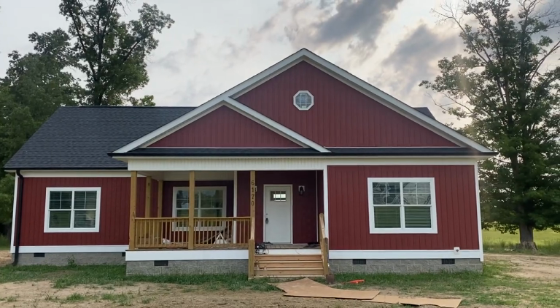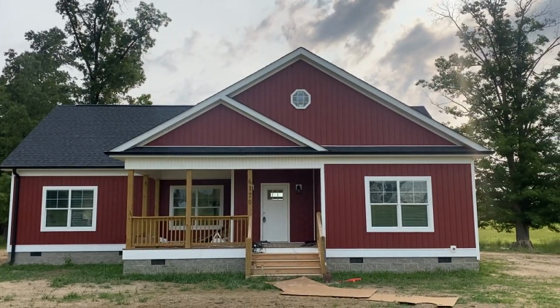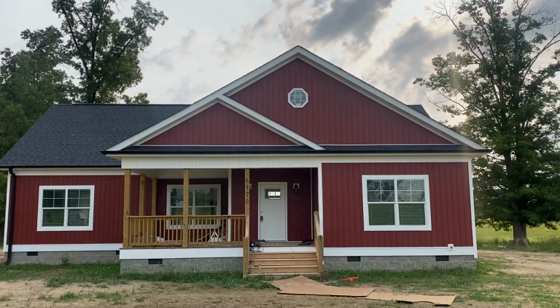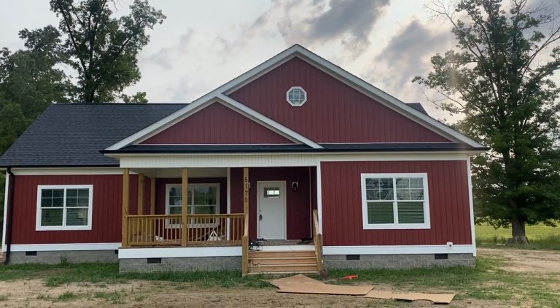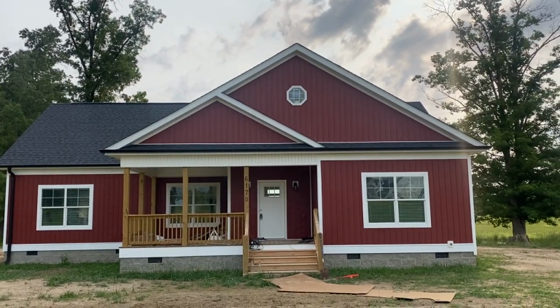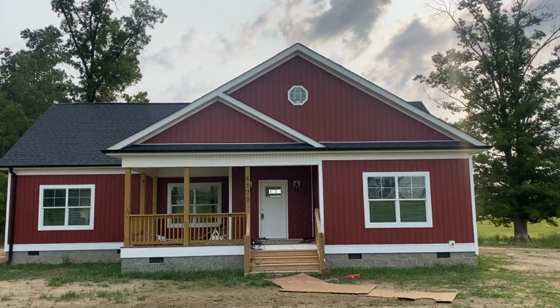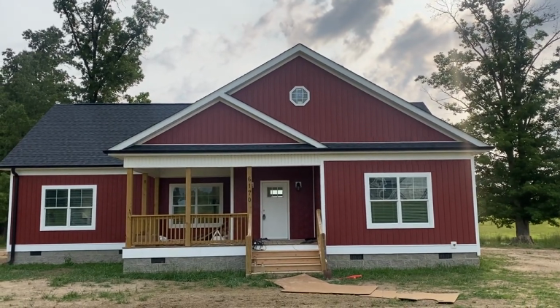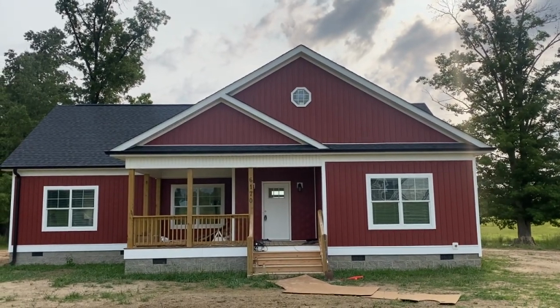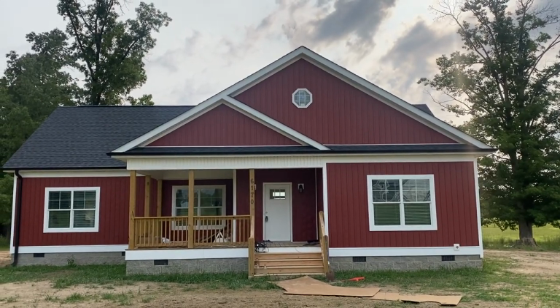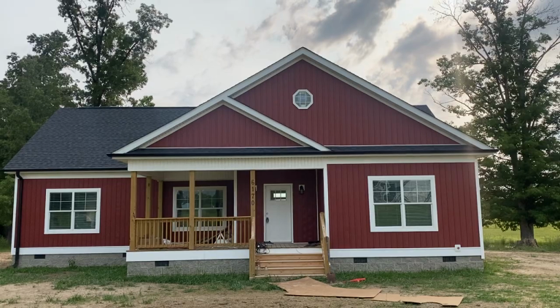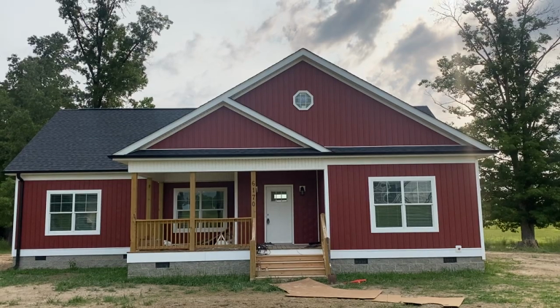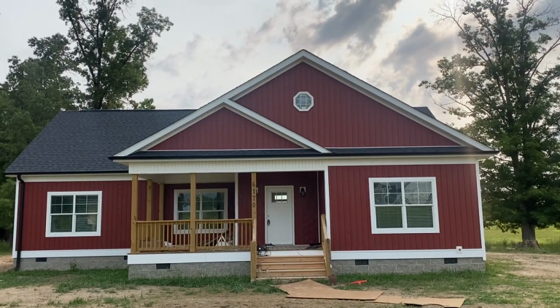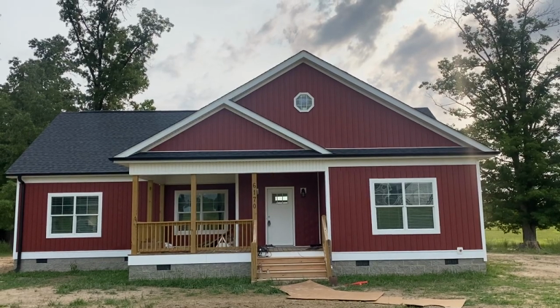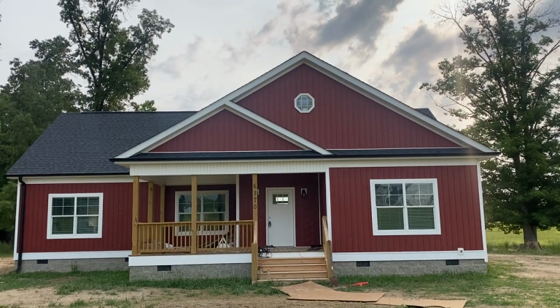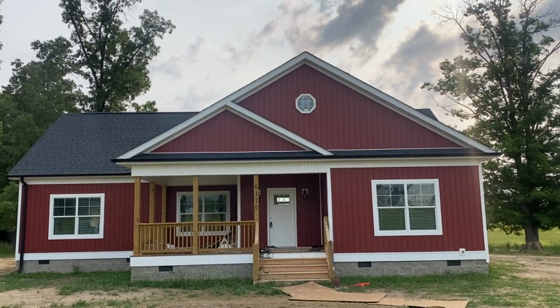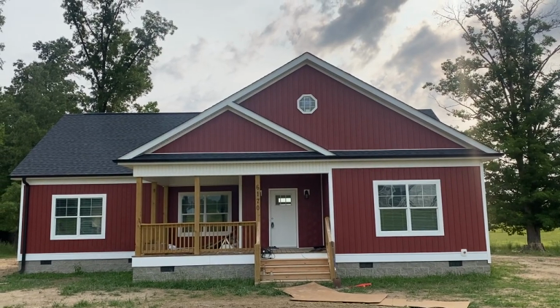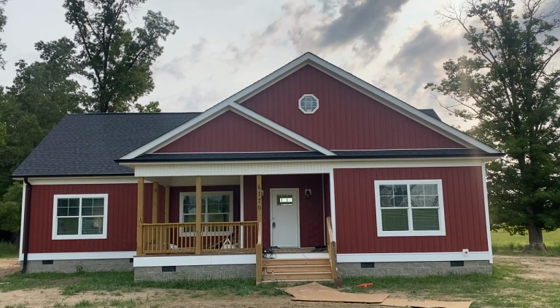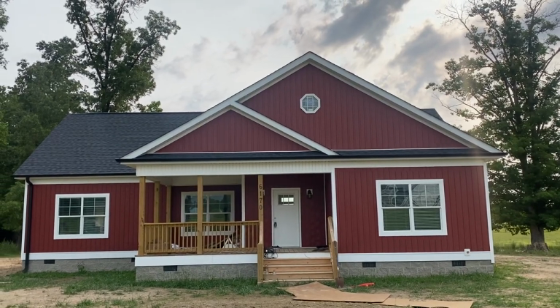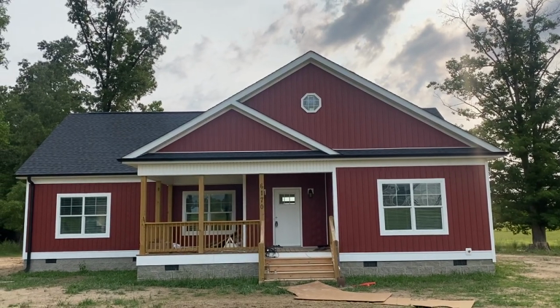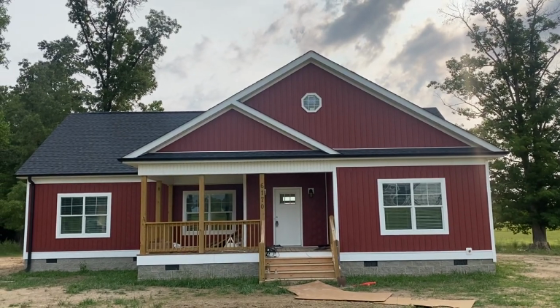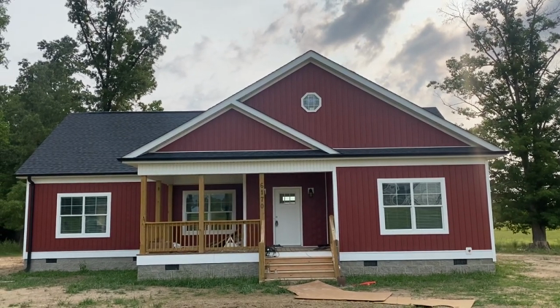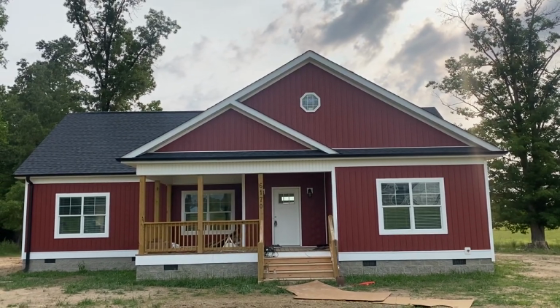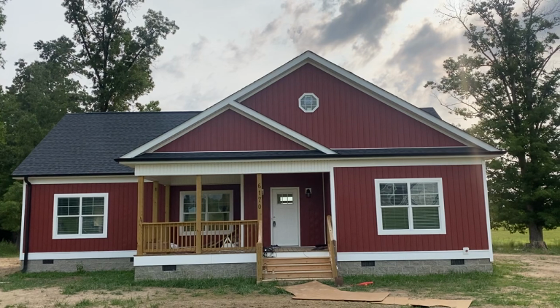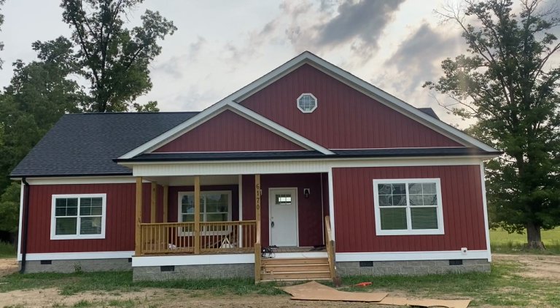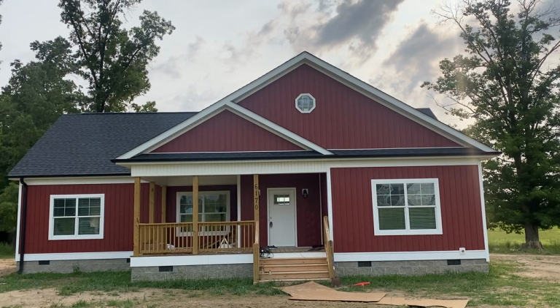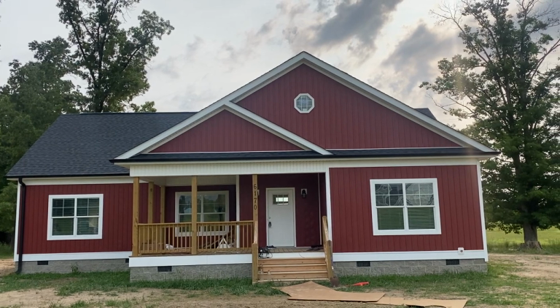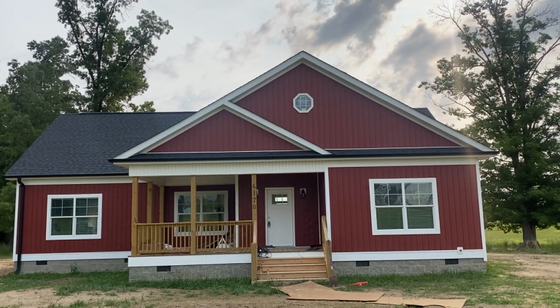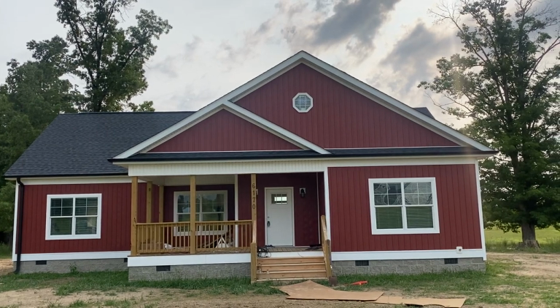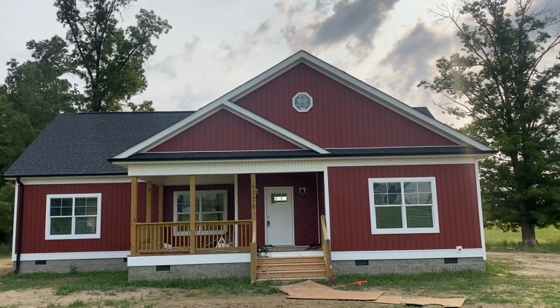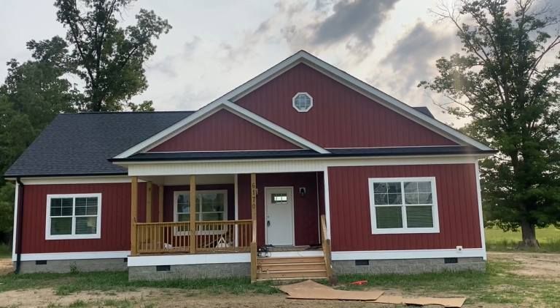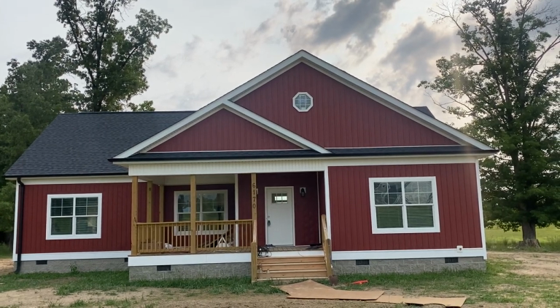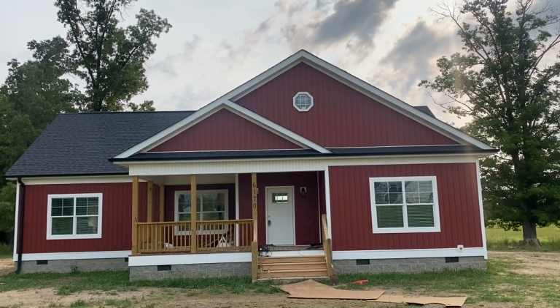All right guys, this morning I'm out here in the field. I'm actually in Graham, North Carolina, kind of in our backyard. I'm going to be taking you through a Nationwide Logan plan.